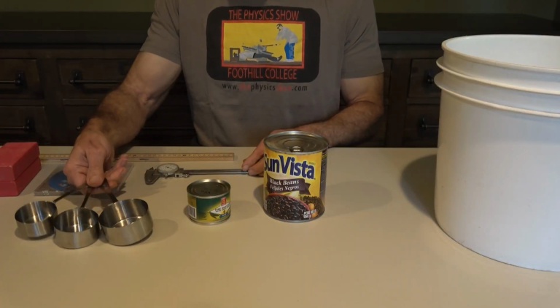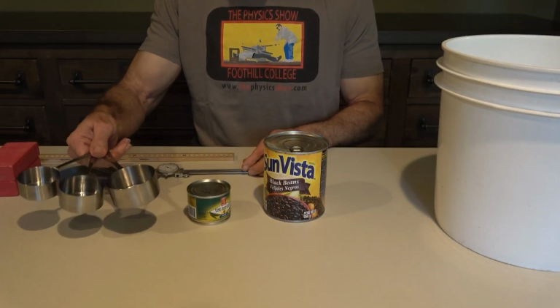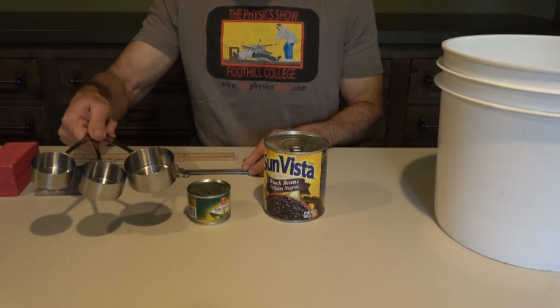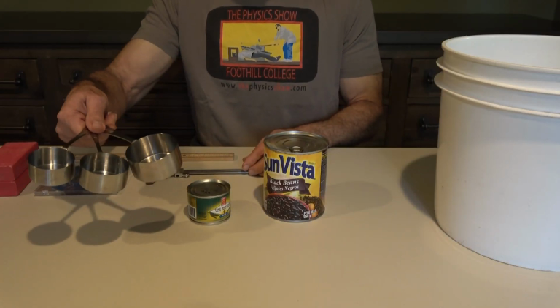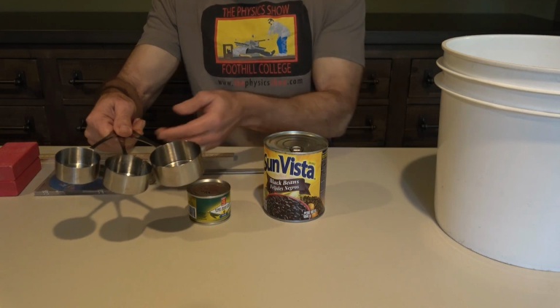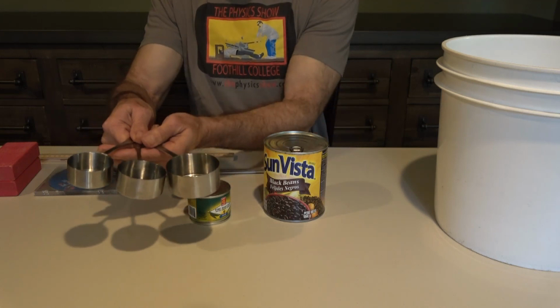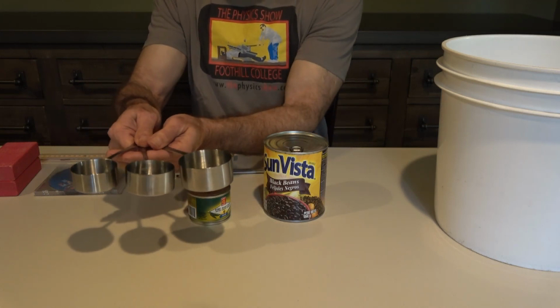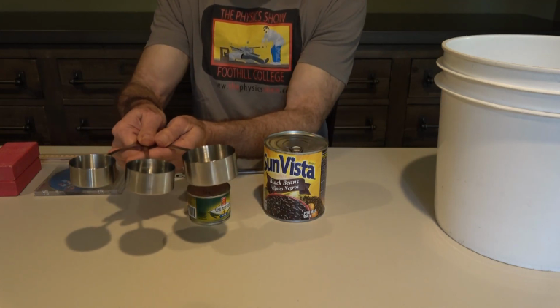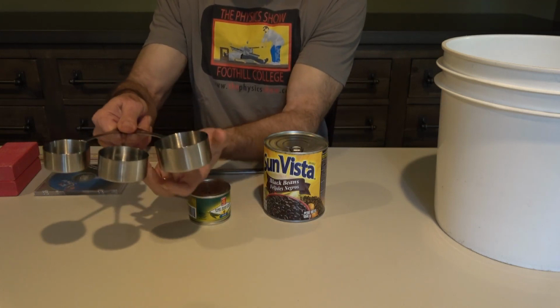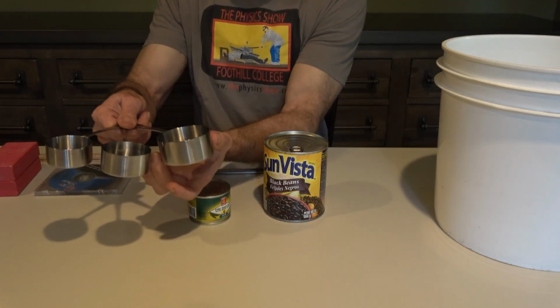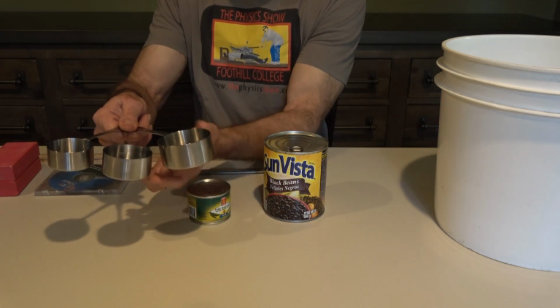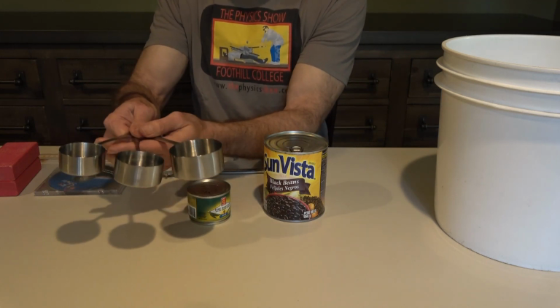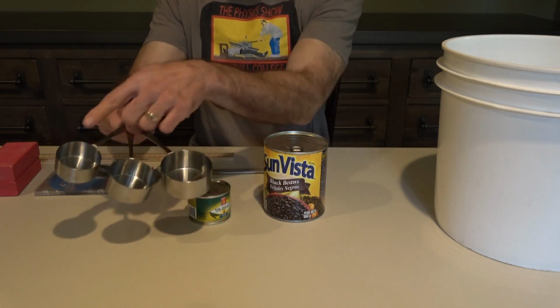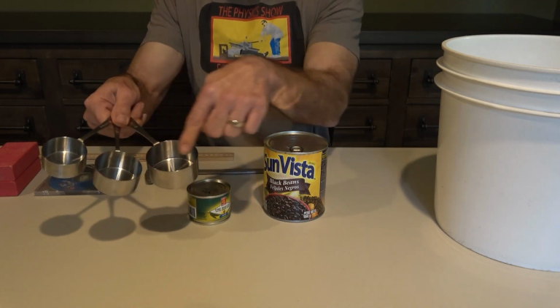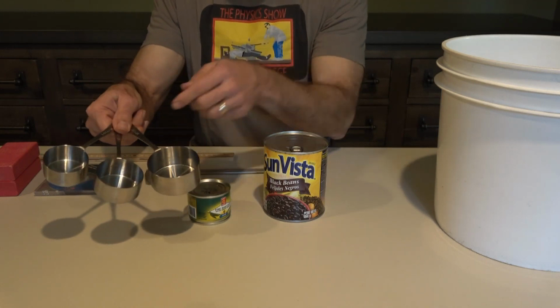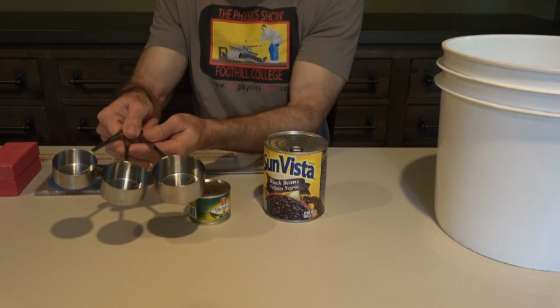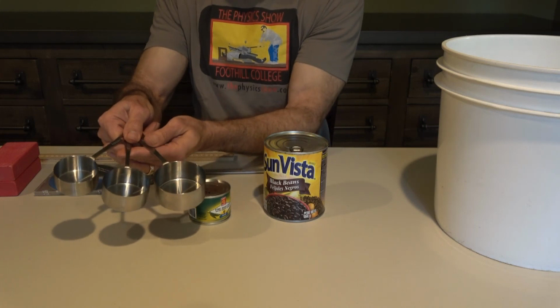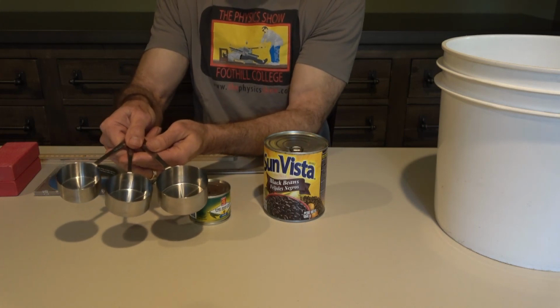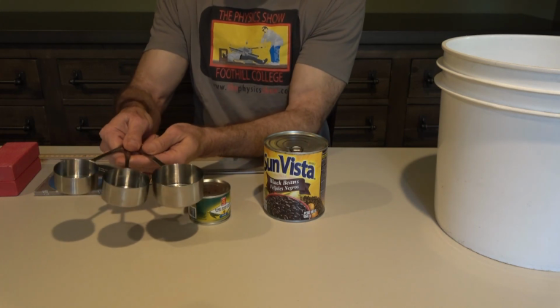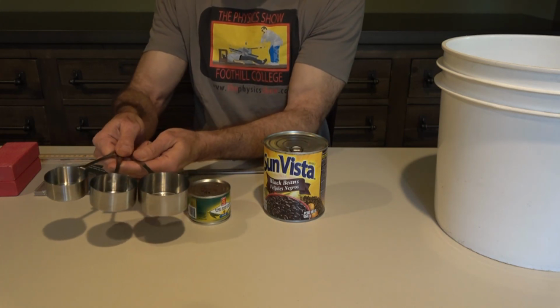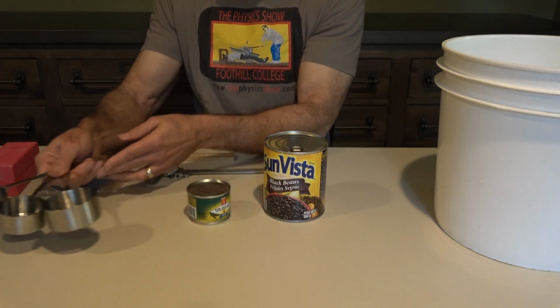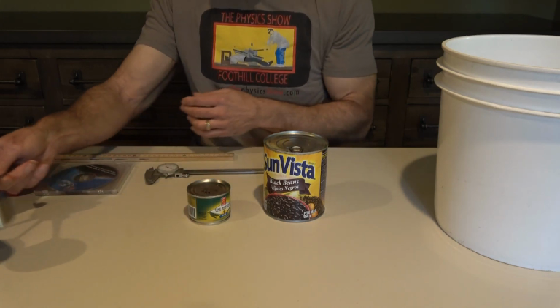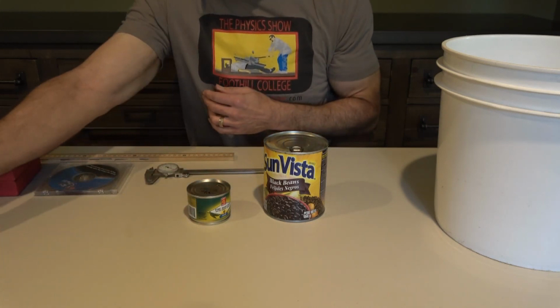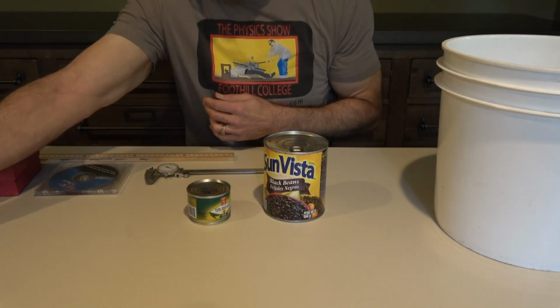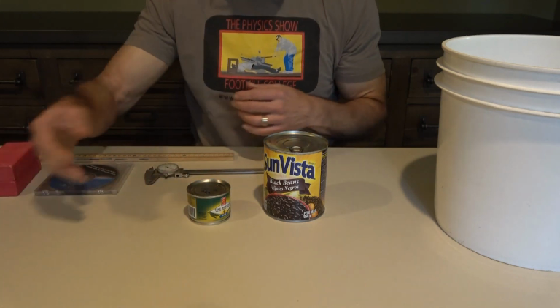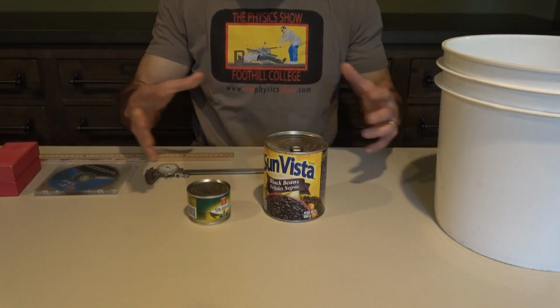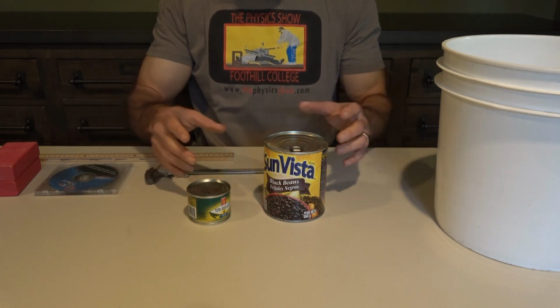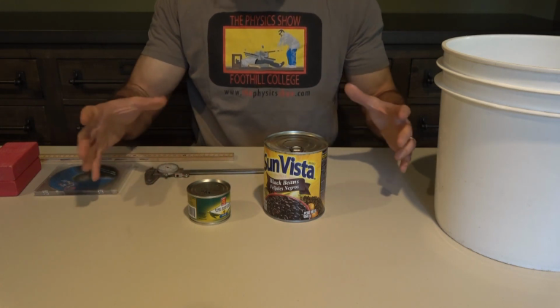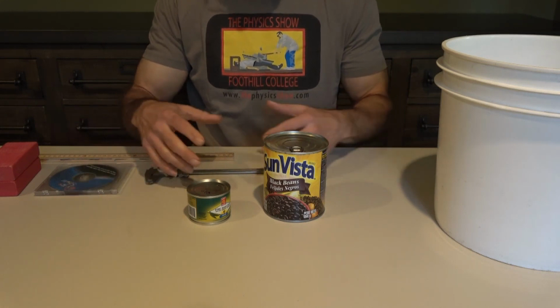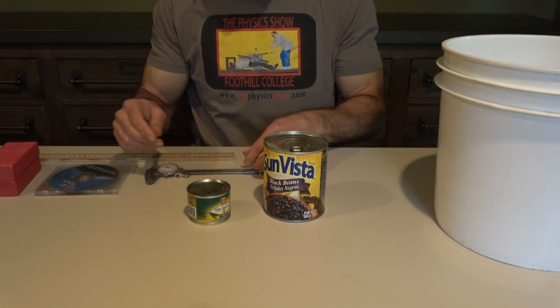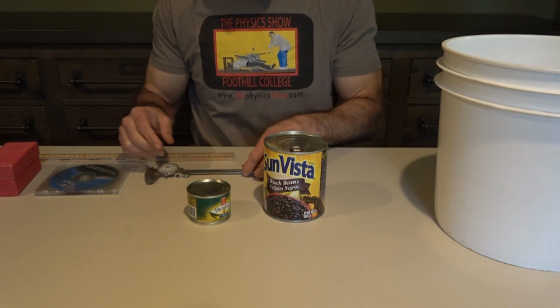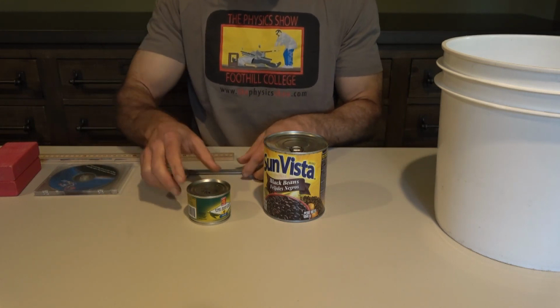If you have a set of measuring cups that are nice and cylindrical in shape, that's an easy way to get three or four different diameter circles. The key is you want varying diameters — some small, some large.